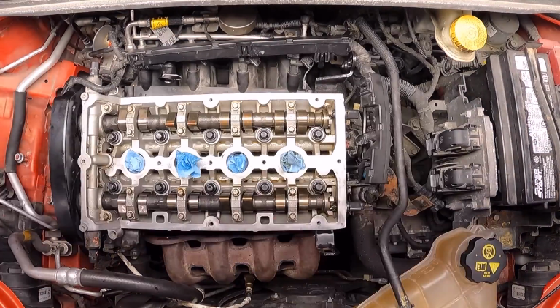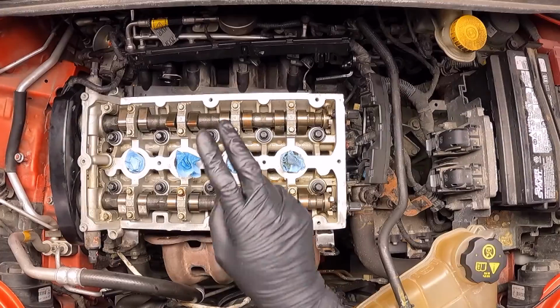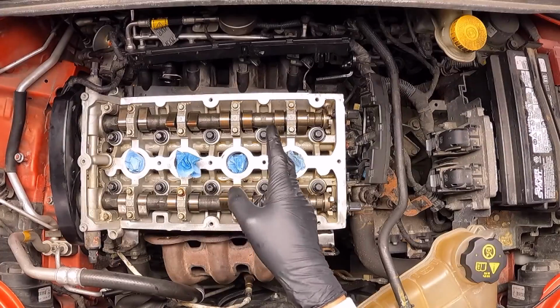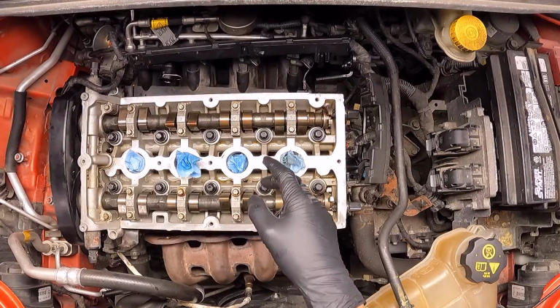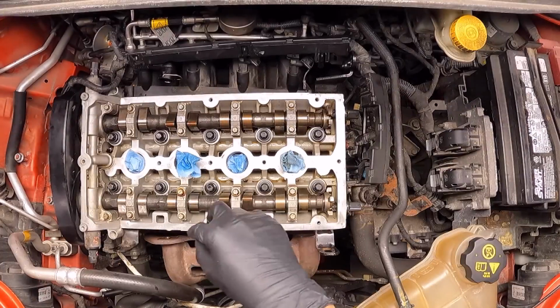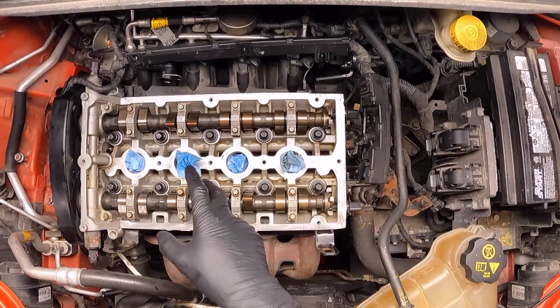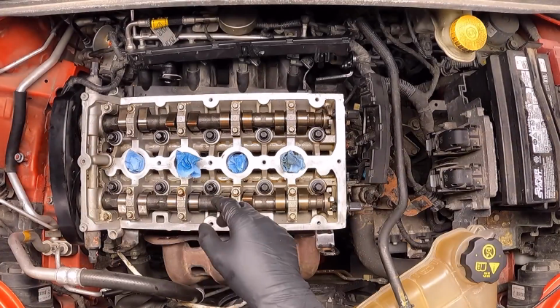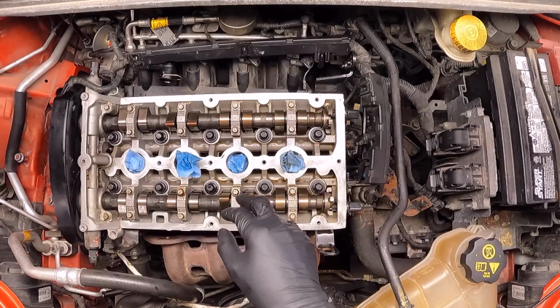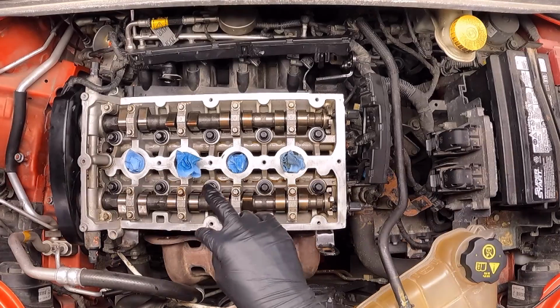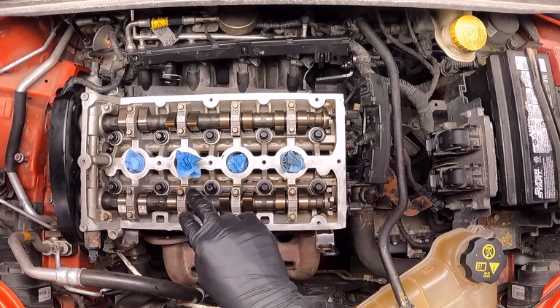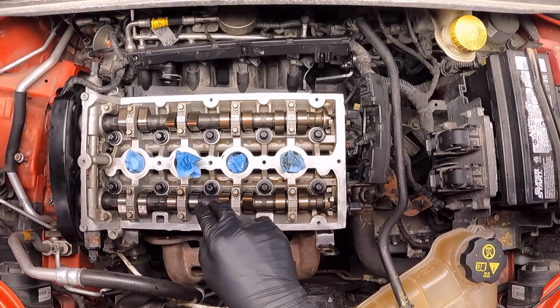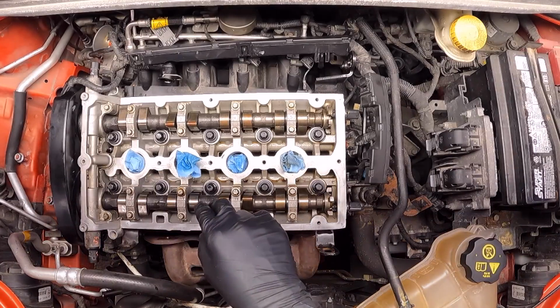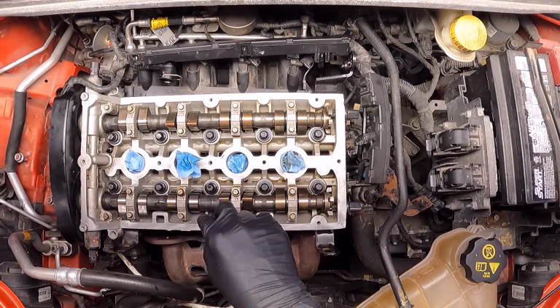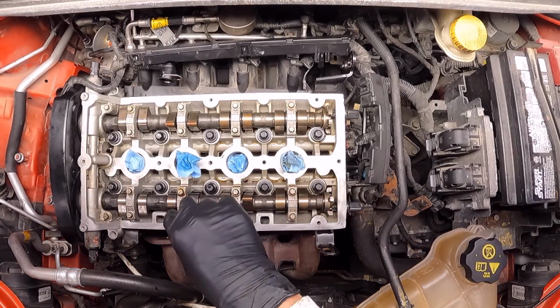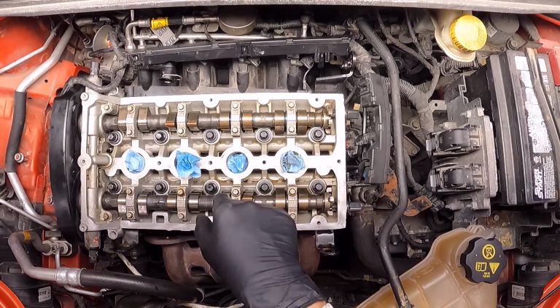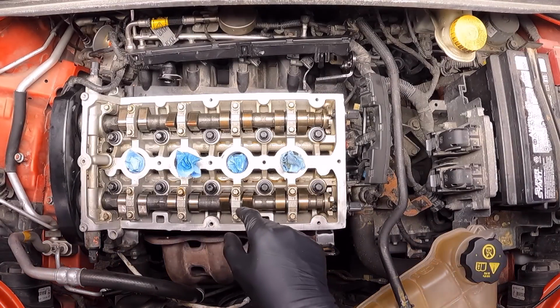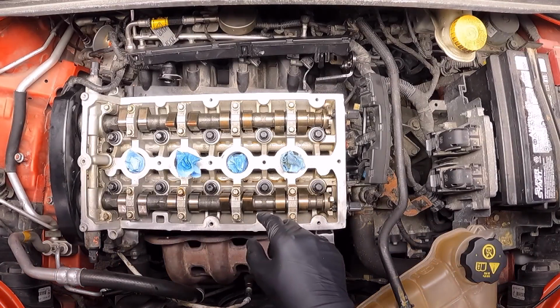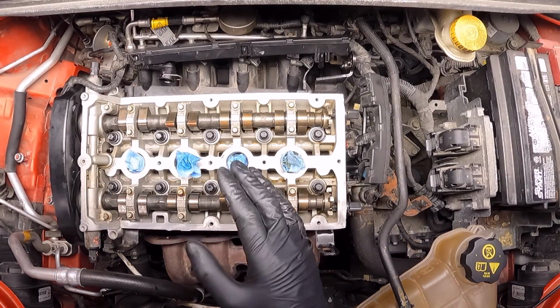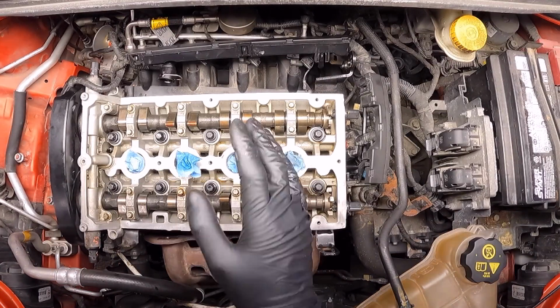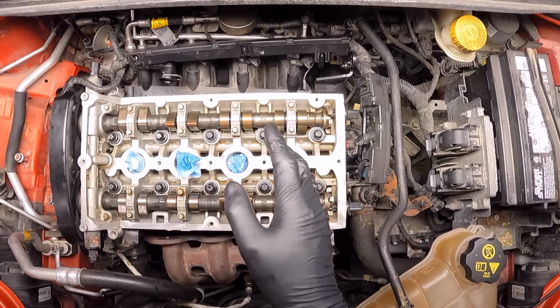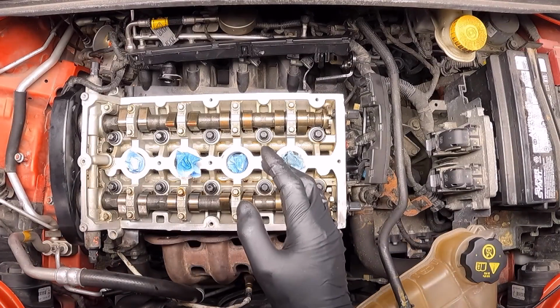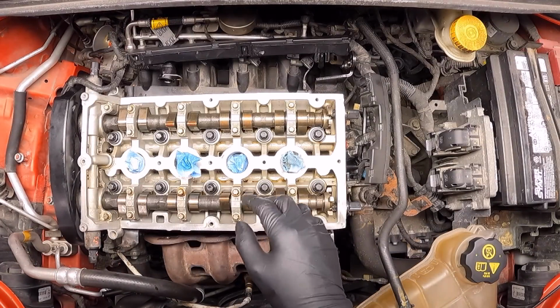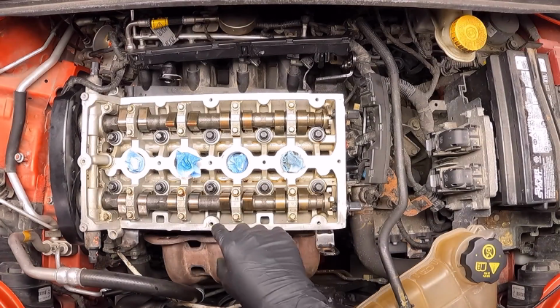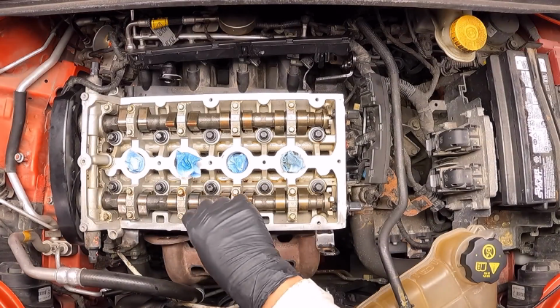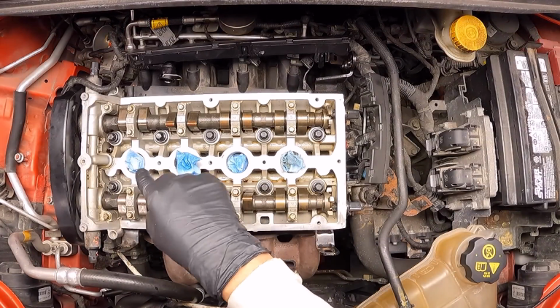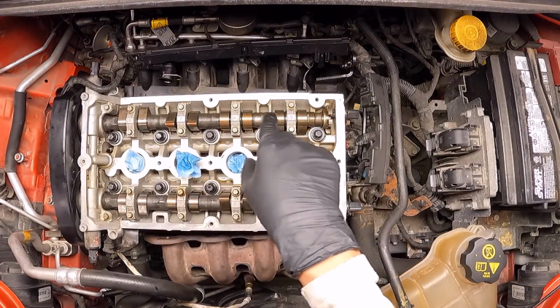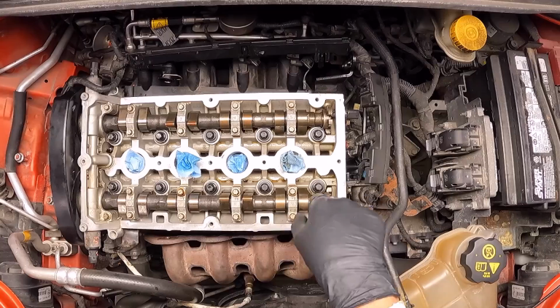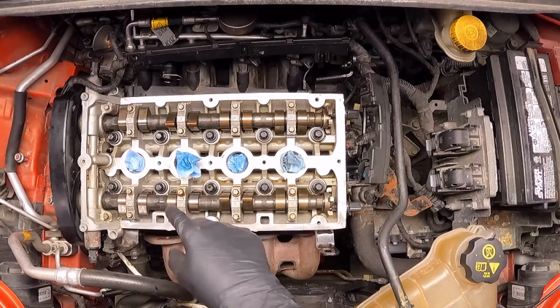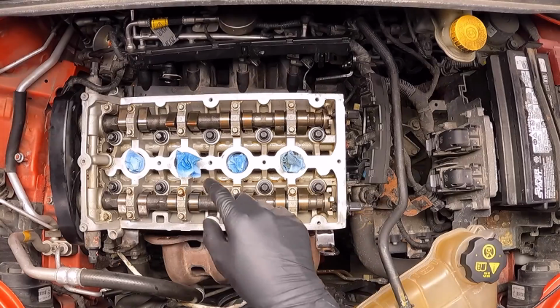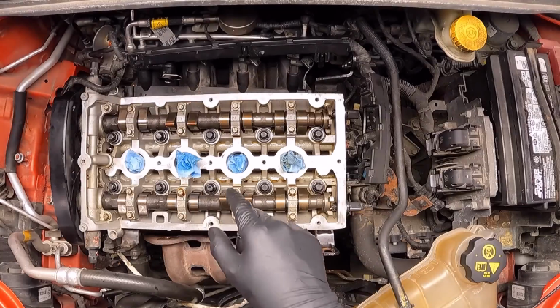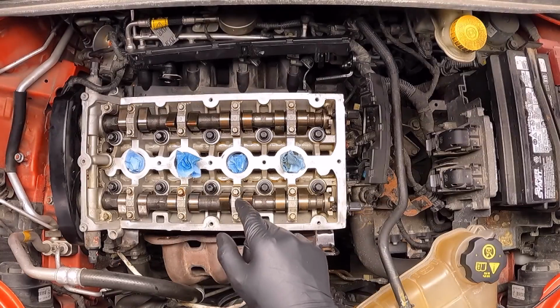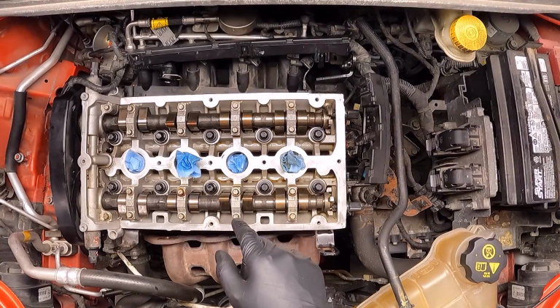For the second pass, instead of torque we're going to apply an angular displacement. So following the same order, we're going to spin each of the bolts 90 degrees.